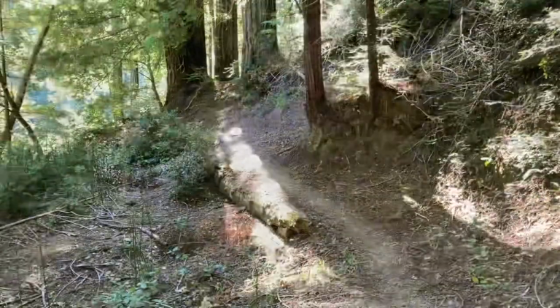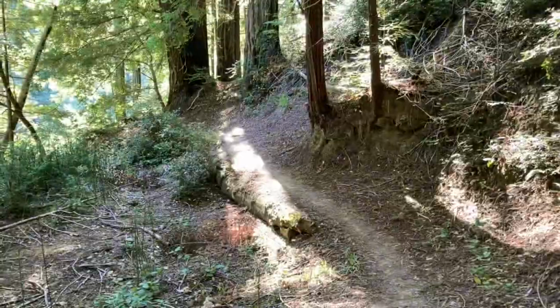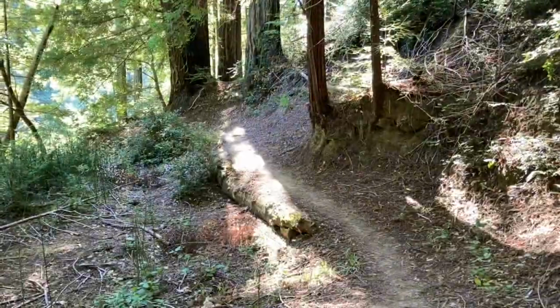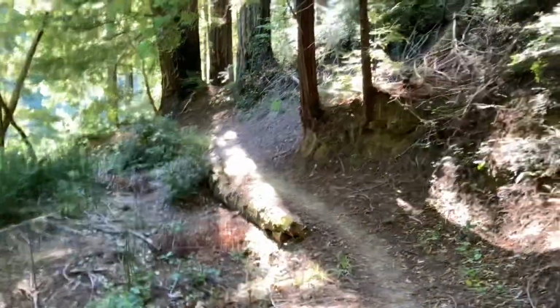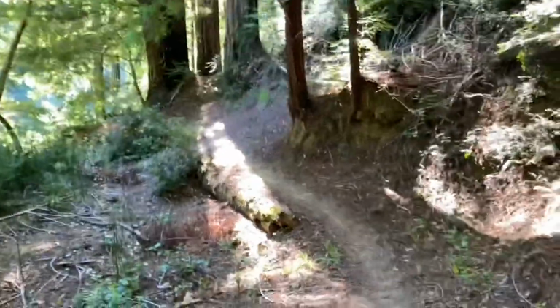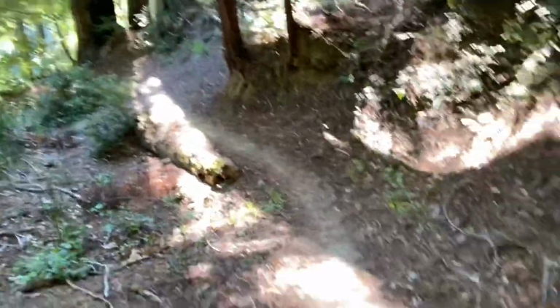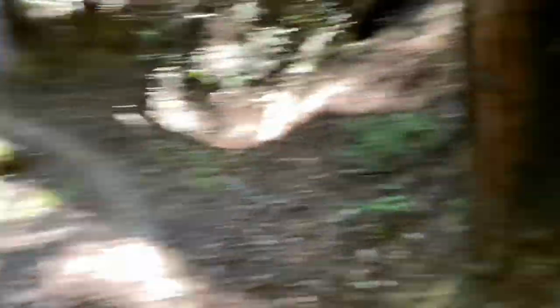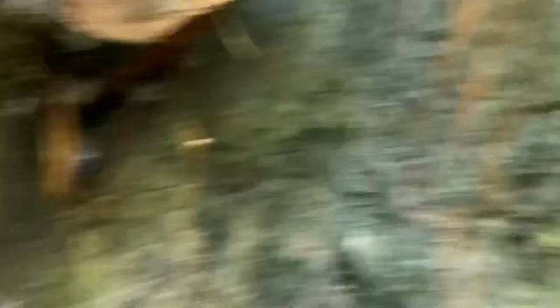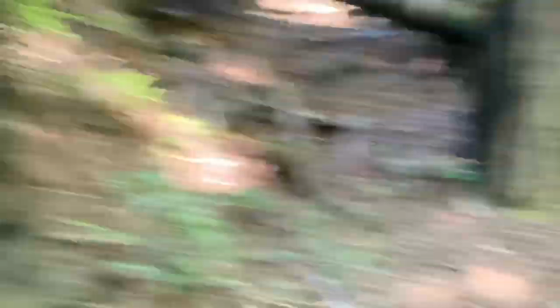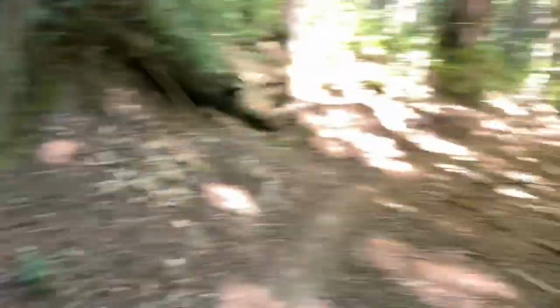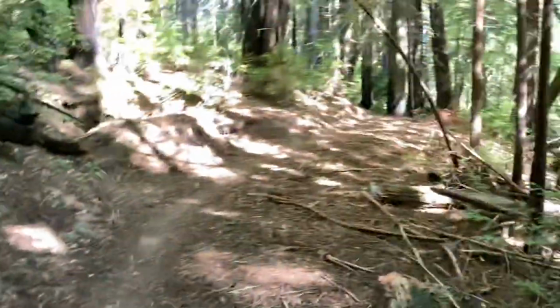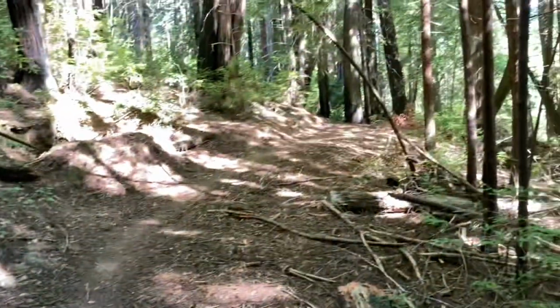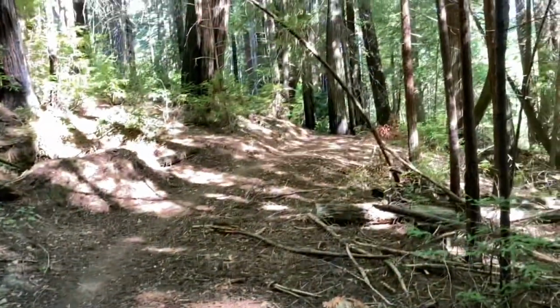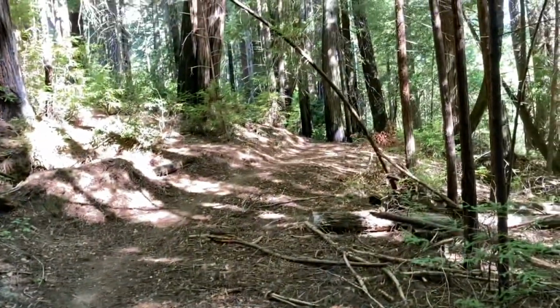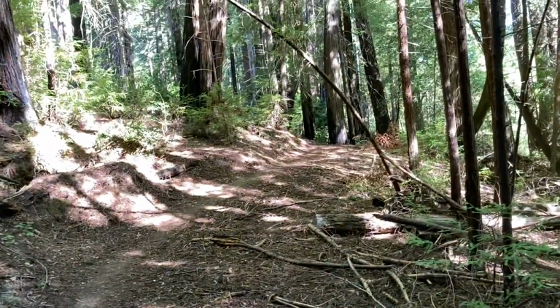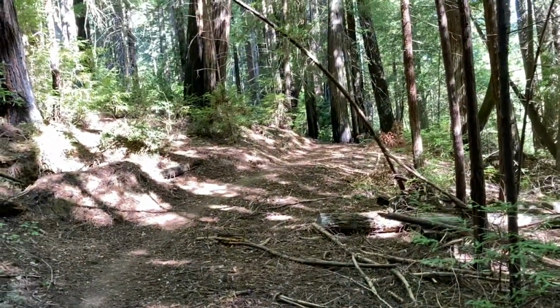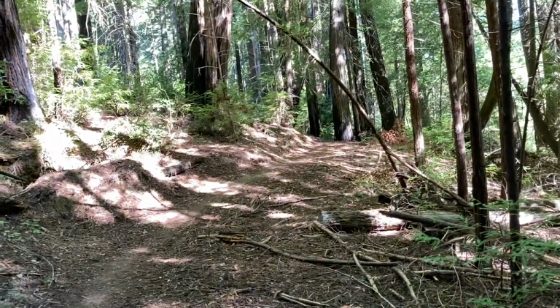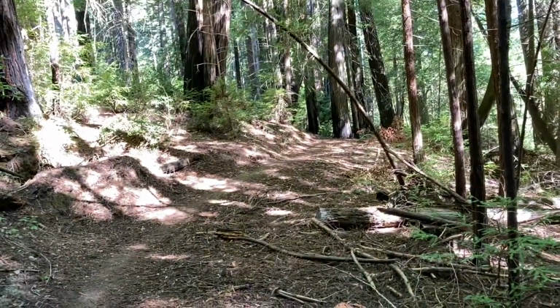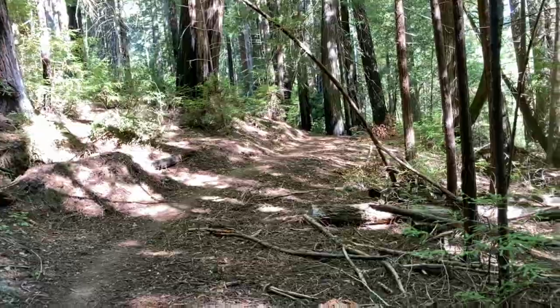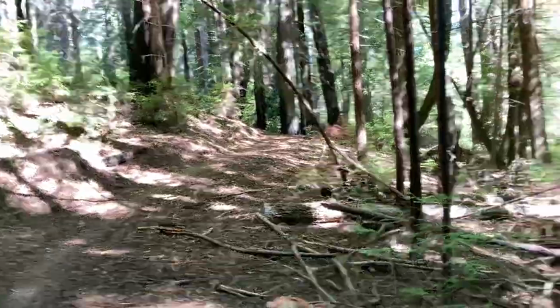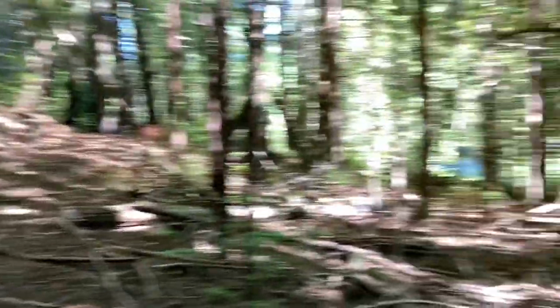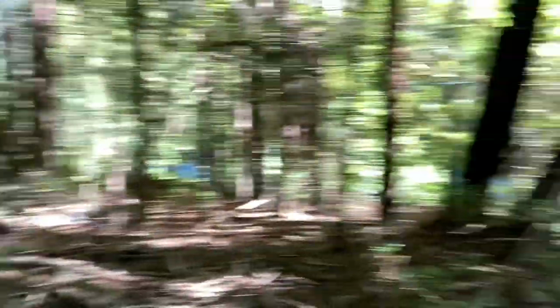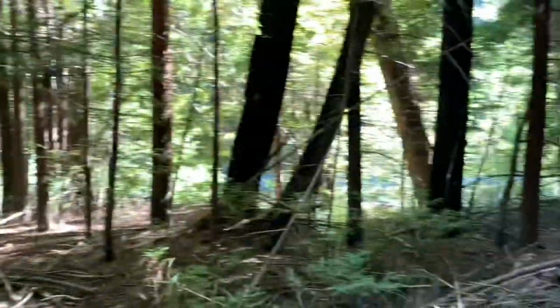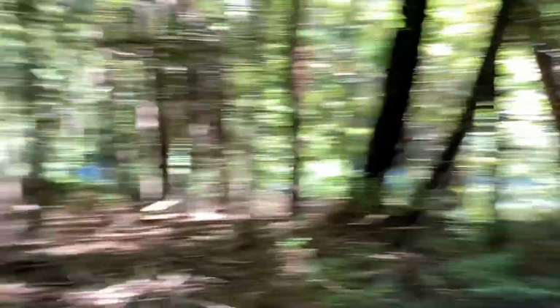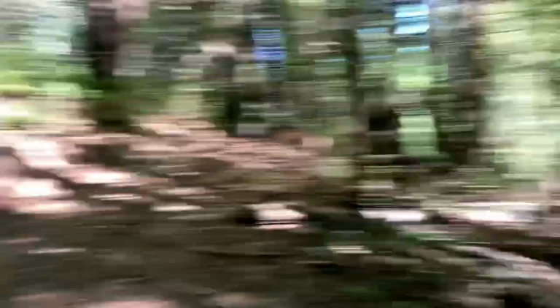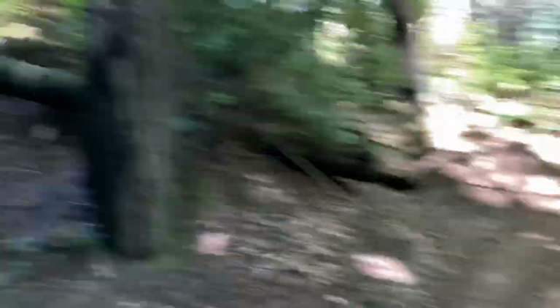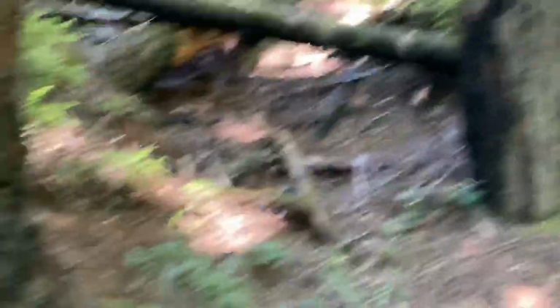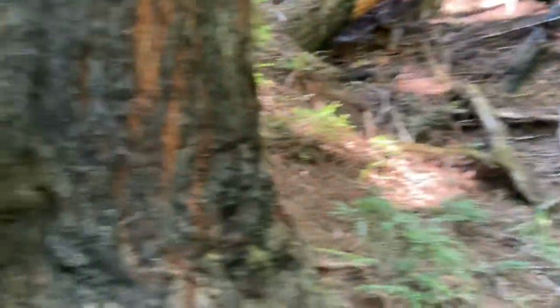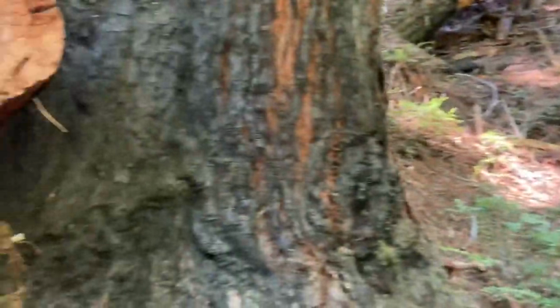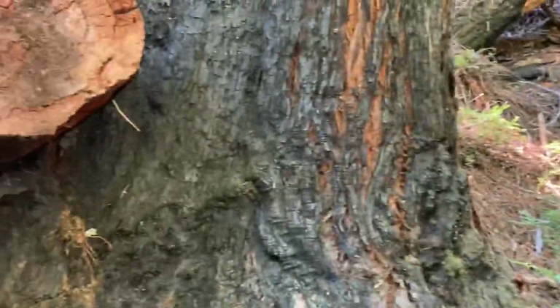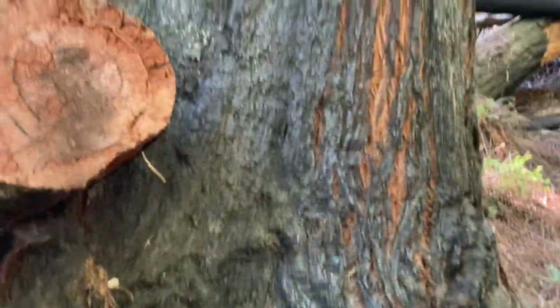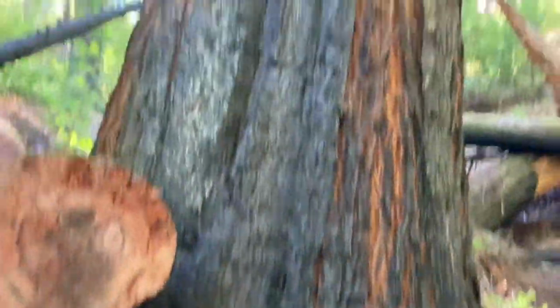These trails they have all over the state park are just awesome. They run for dozens and dozens of miles along rivers and creeks and stuff. You can see some of the trees here are fire-scarred.